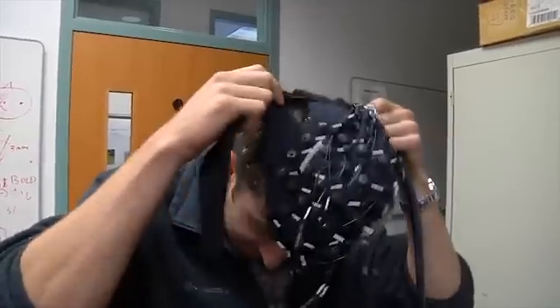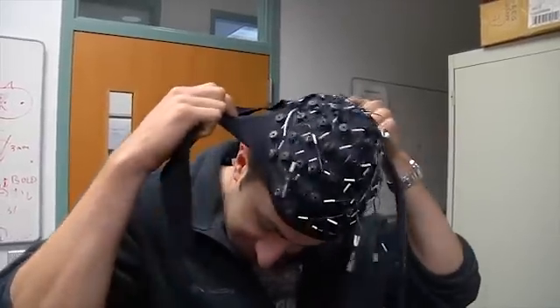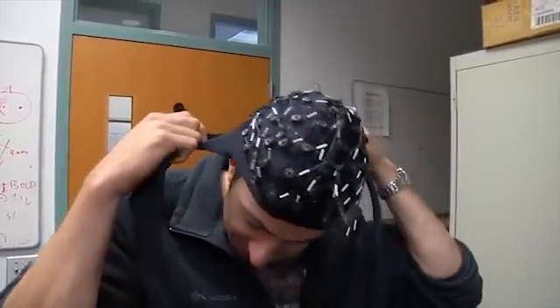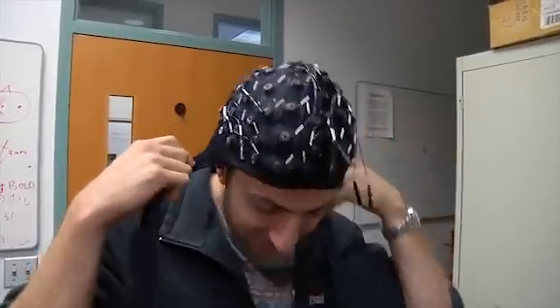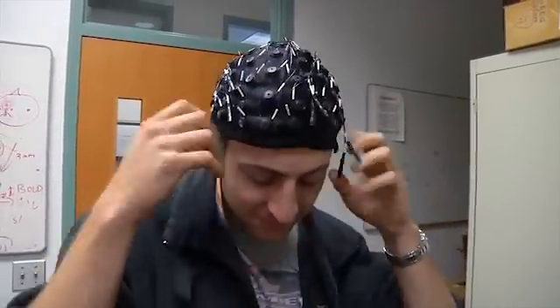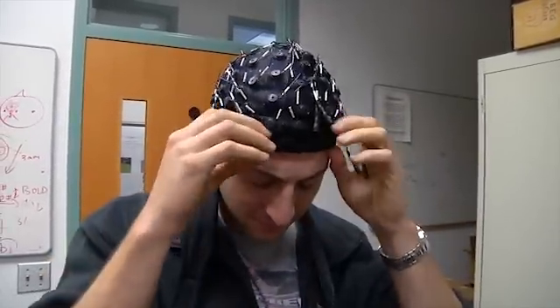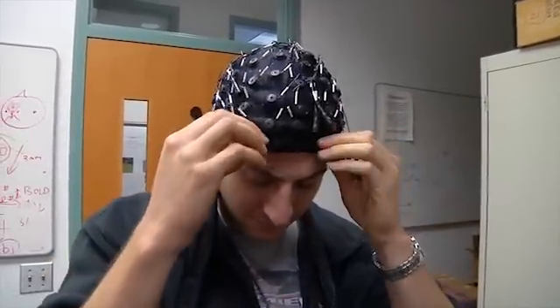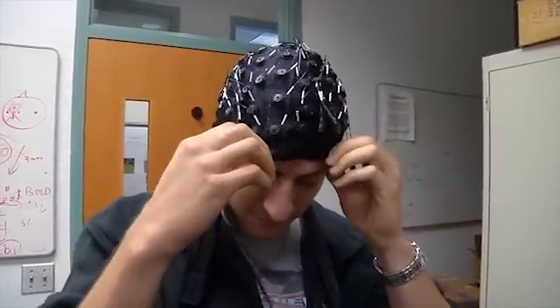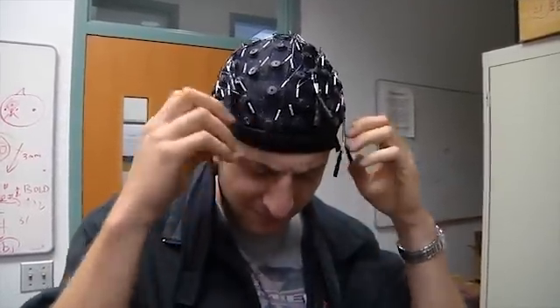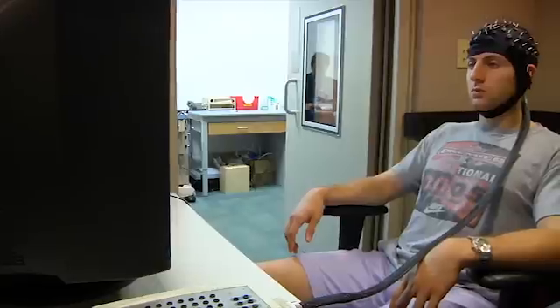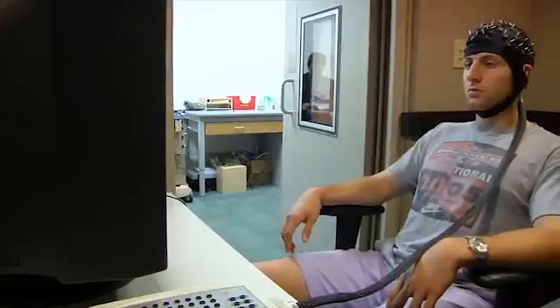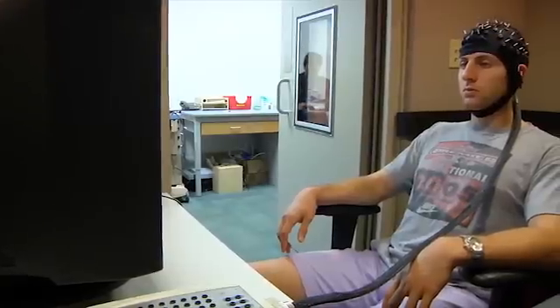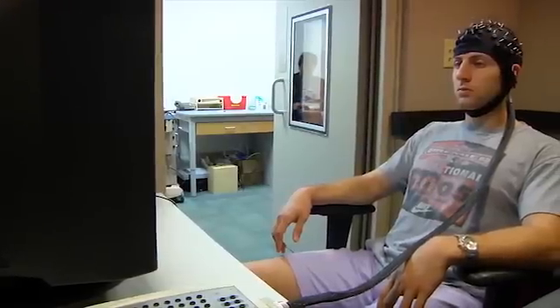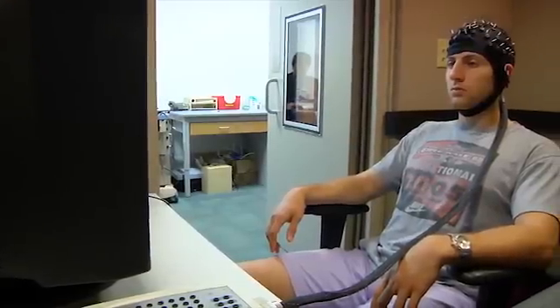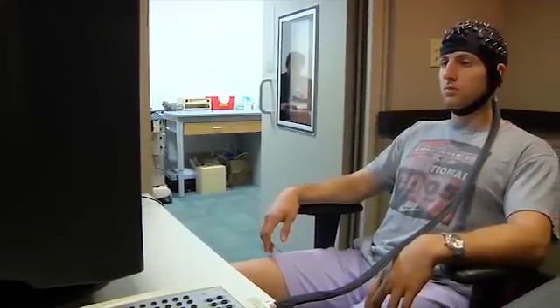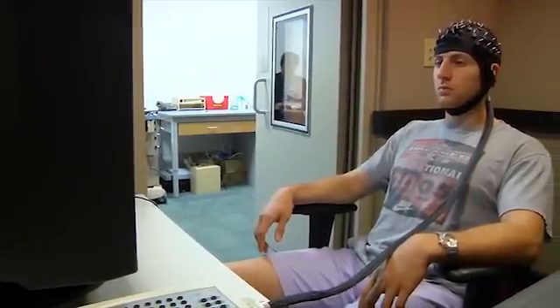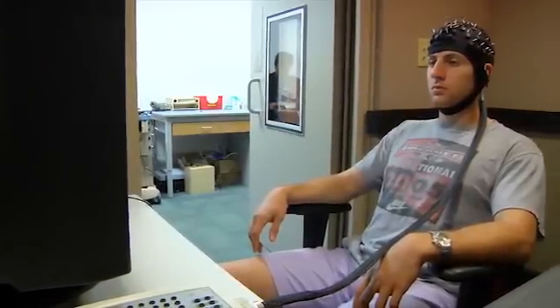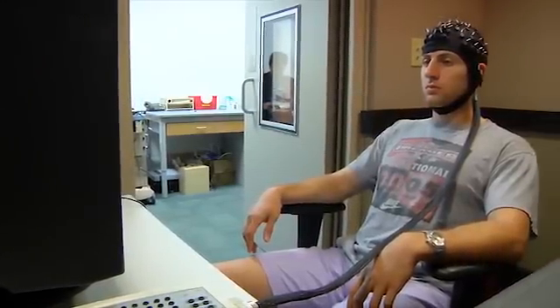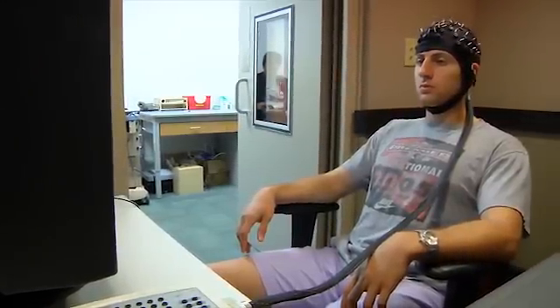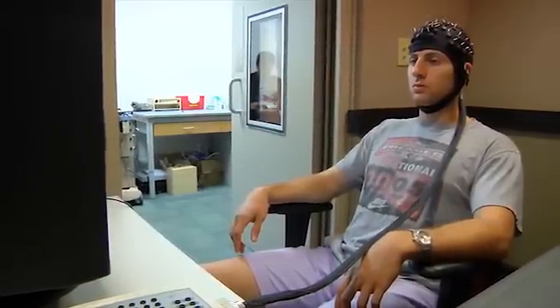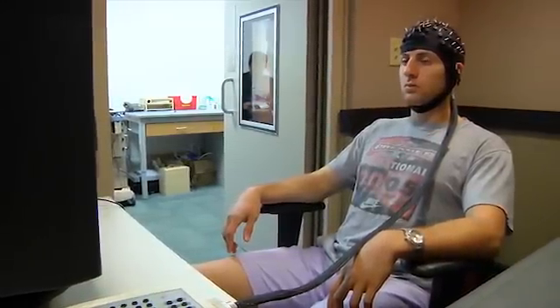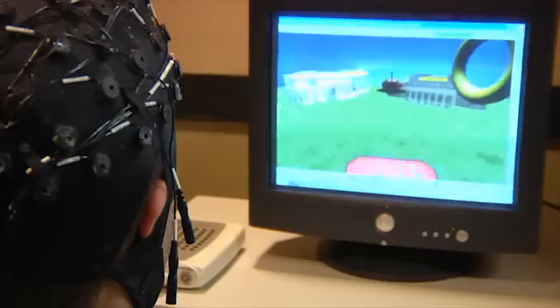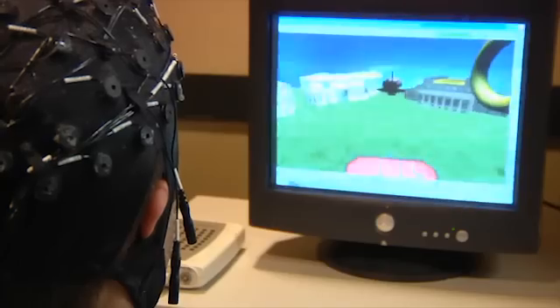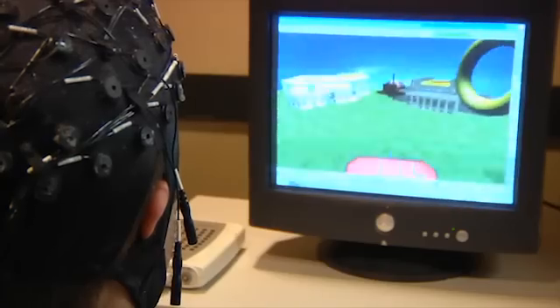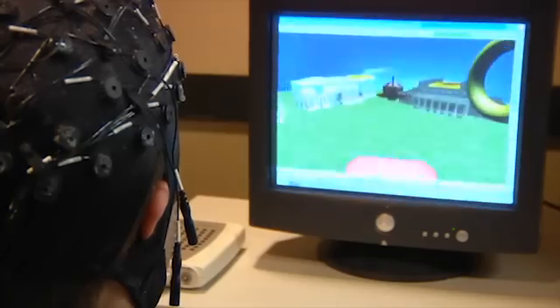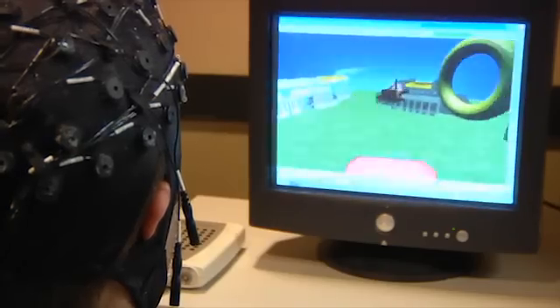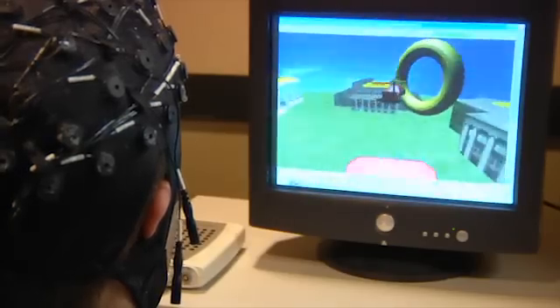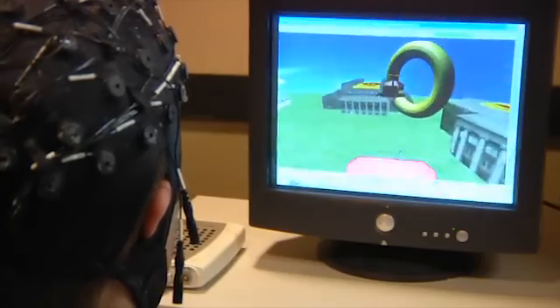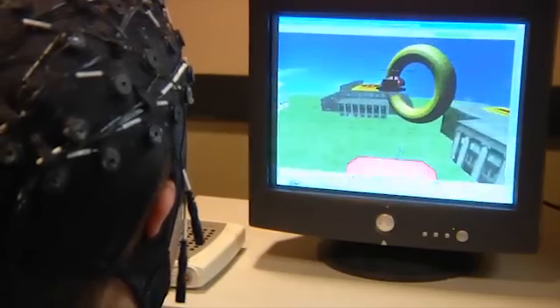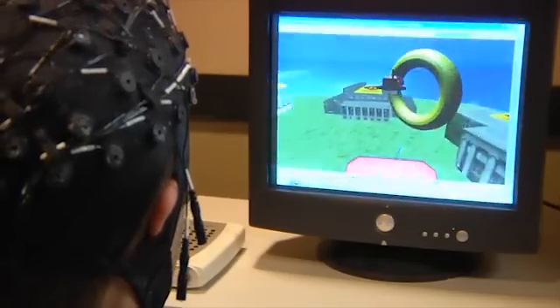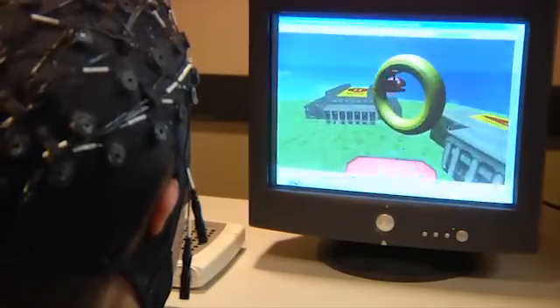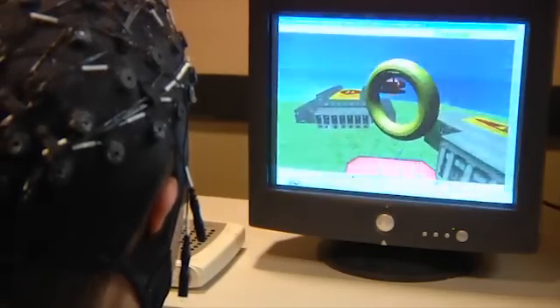Professor He is still testing out the system with college students. Before maneuvering the quadcopter for real, they train for 10 to 20 hours using a virtual aircraft flying over a computer-generated campus.